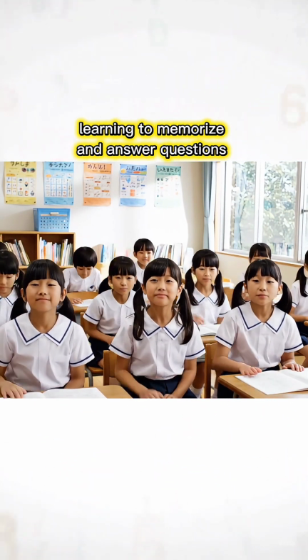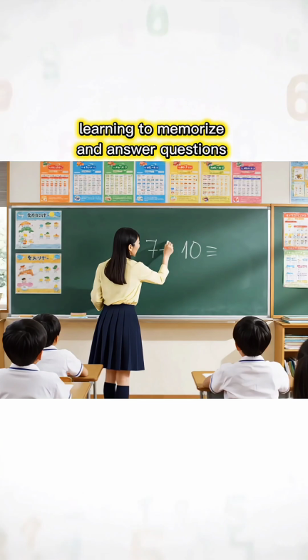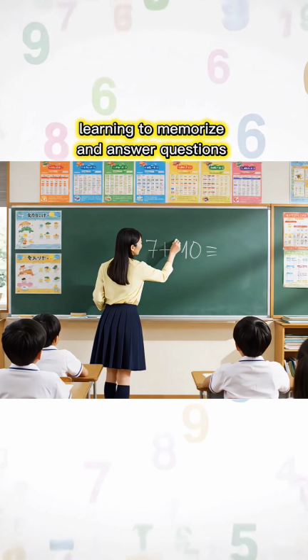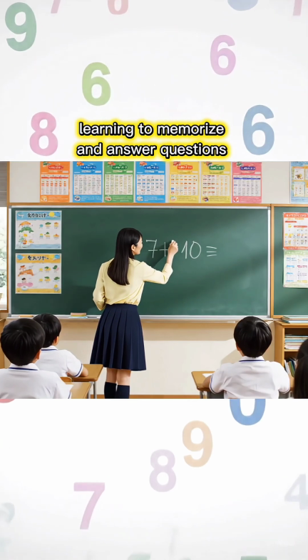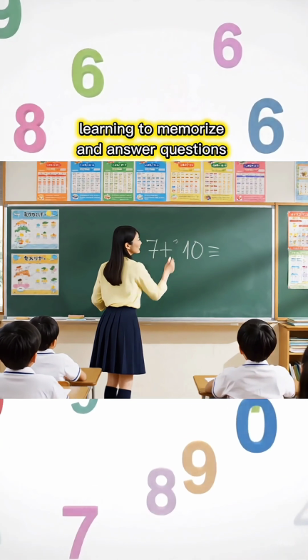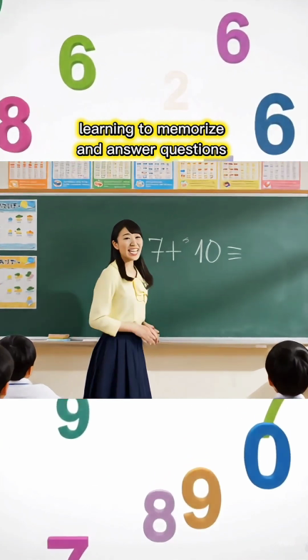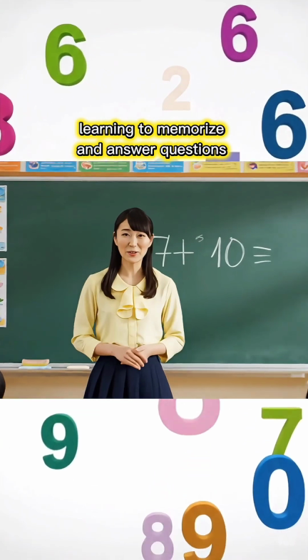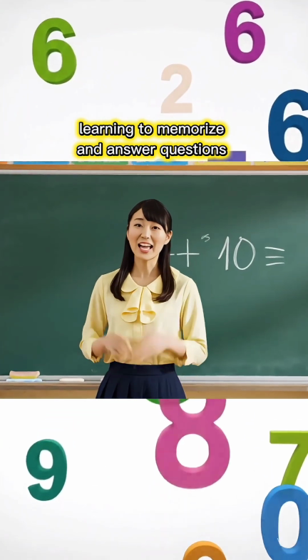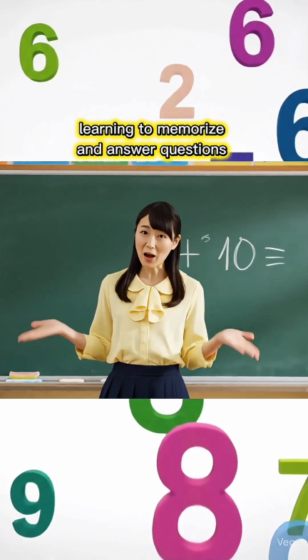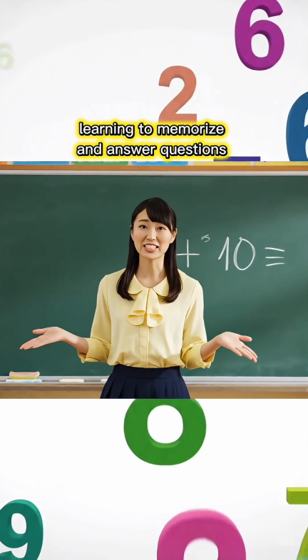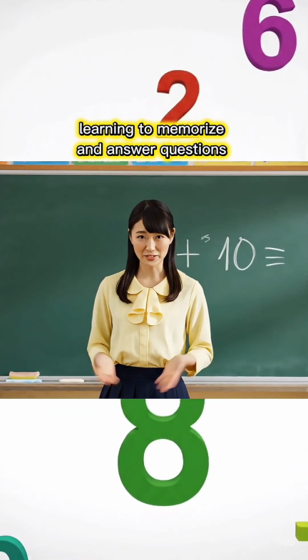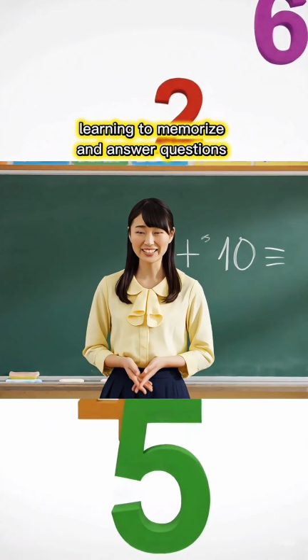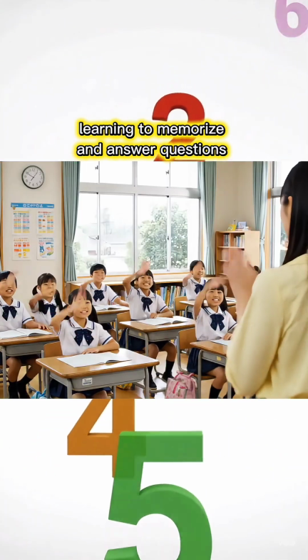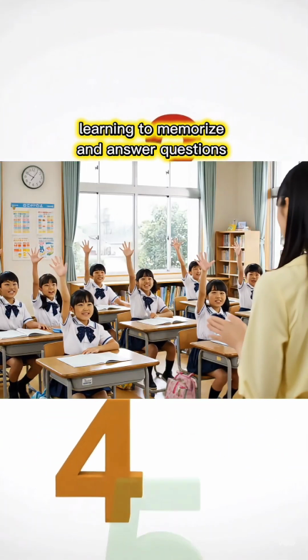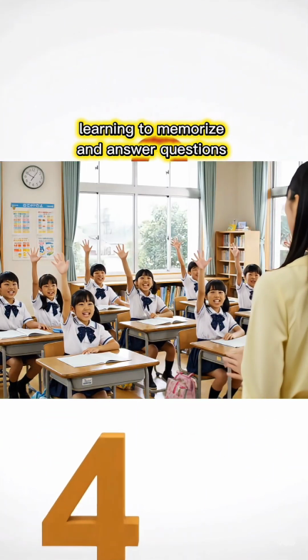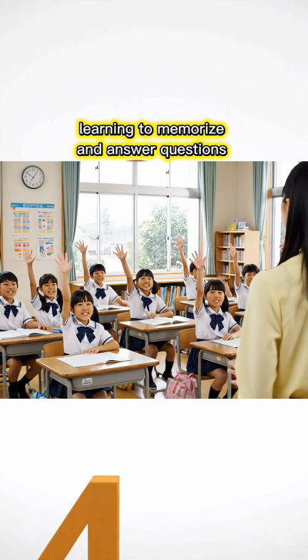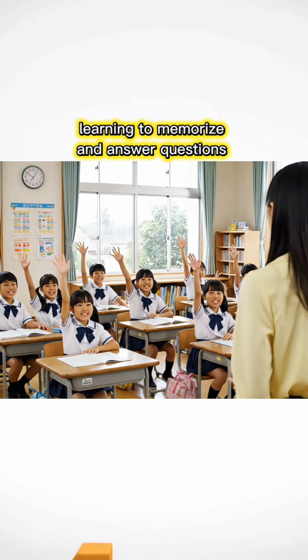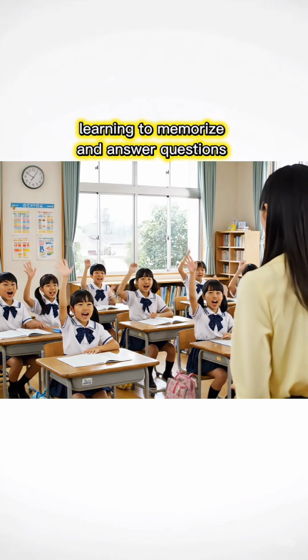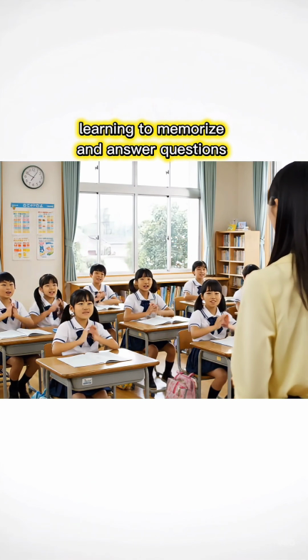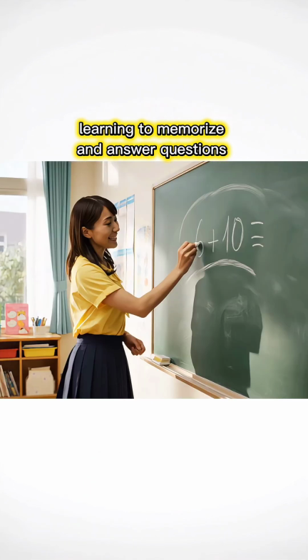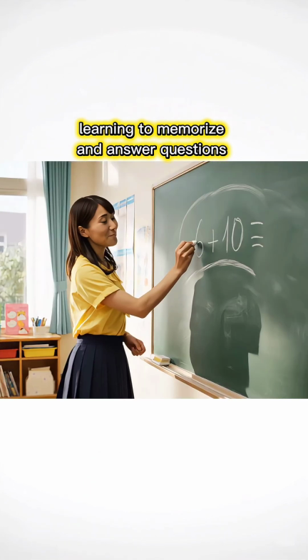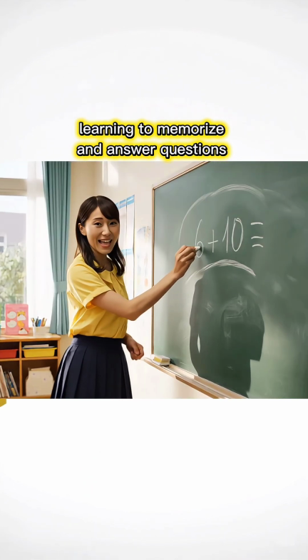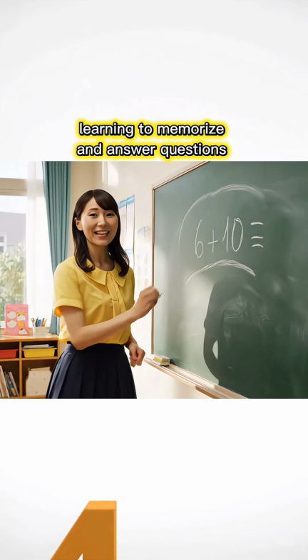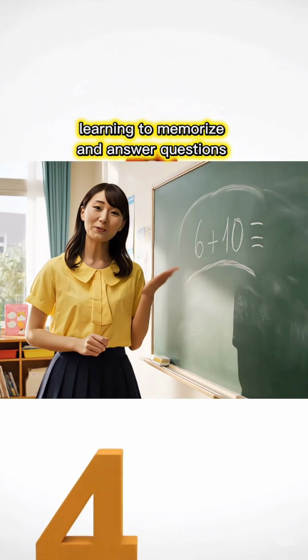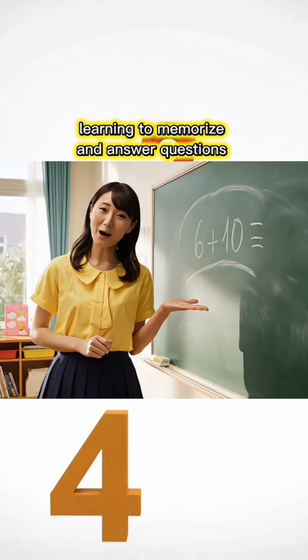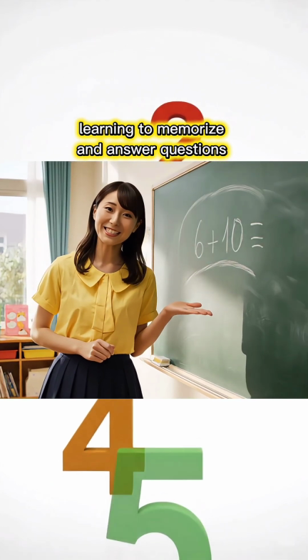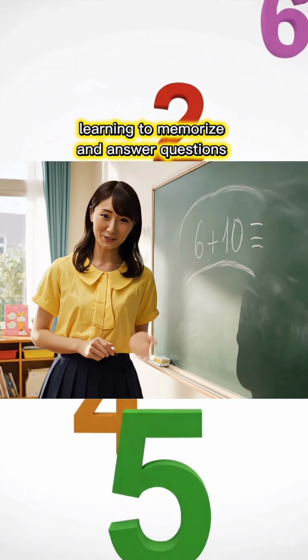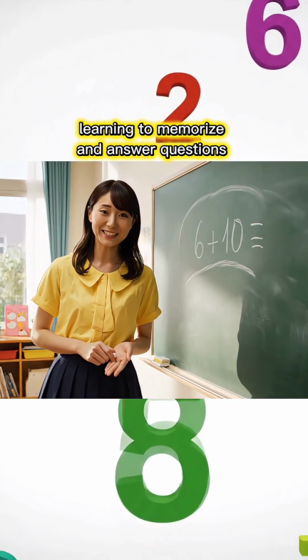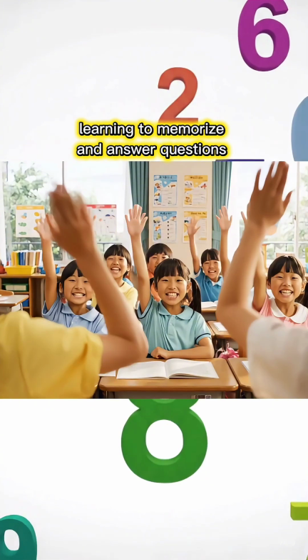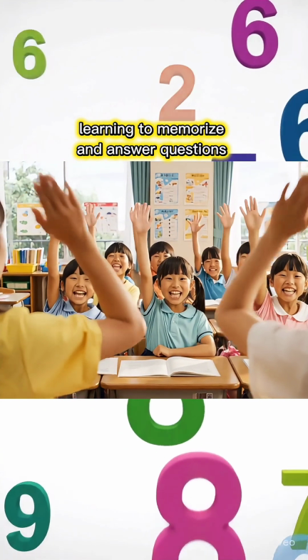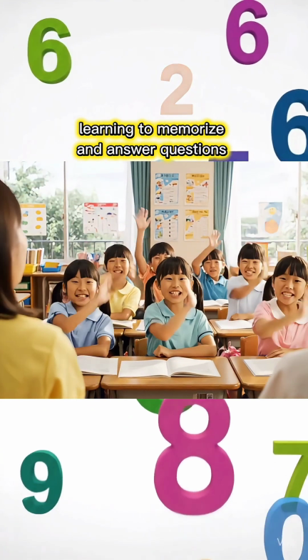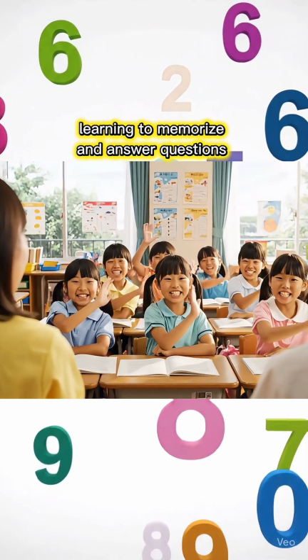7 plus 10 equals how much, children? 17, Miss Teacher! 6 plus 10 equals how much, children? 16, Miss Teacher!